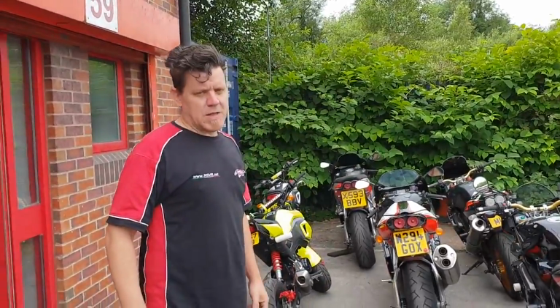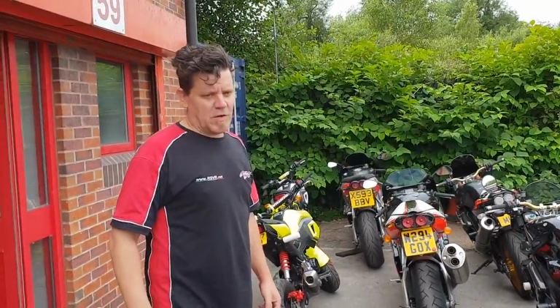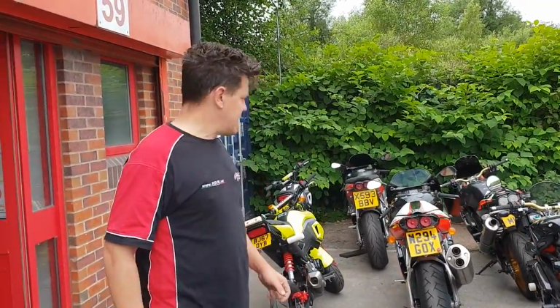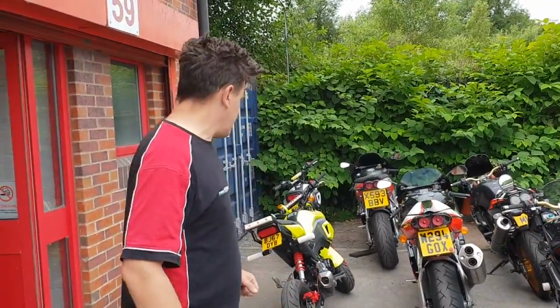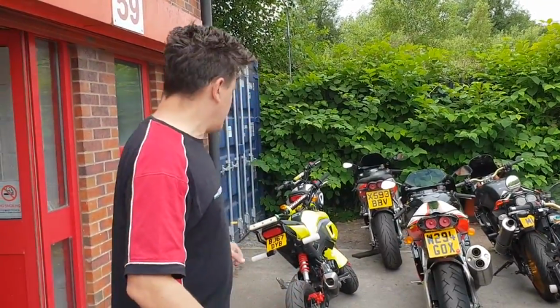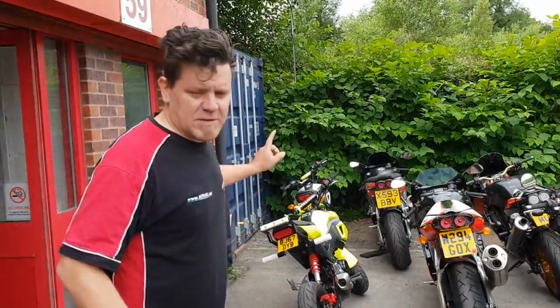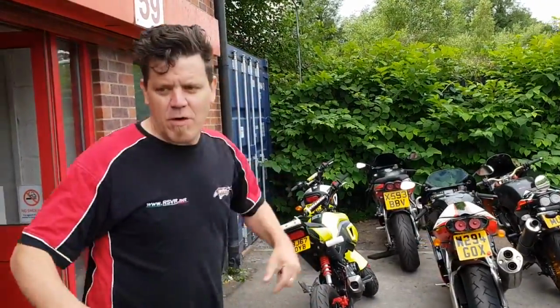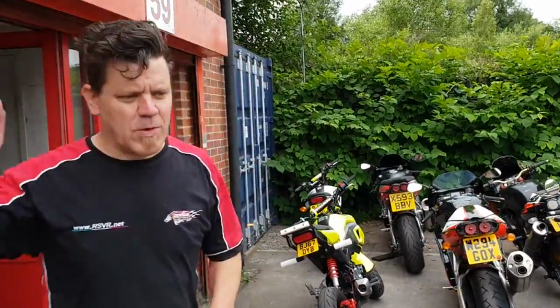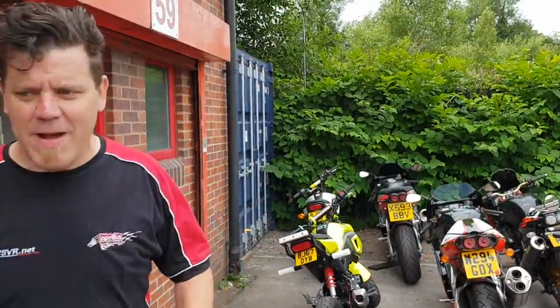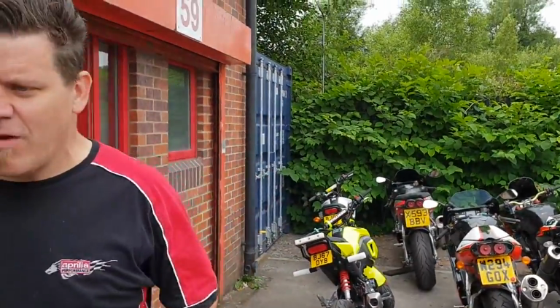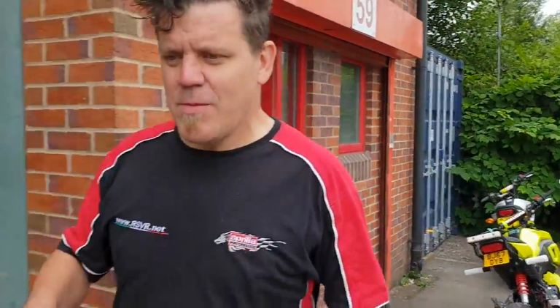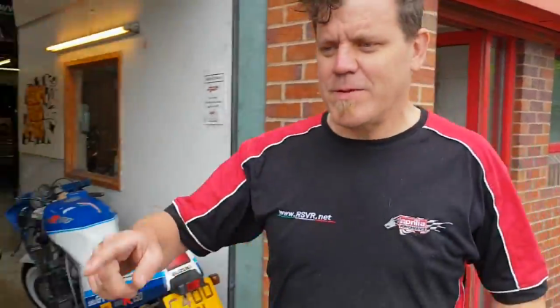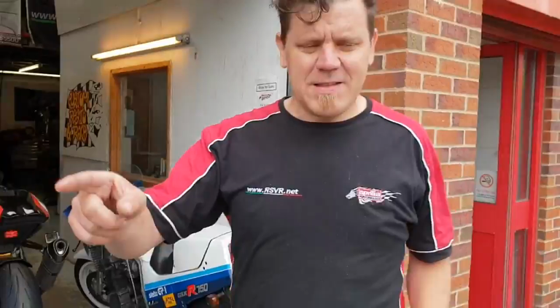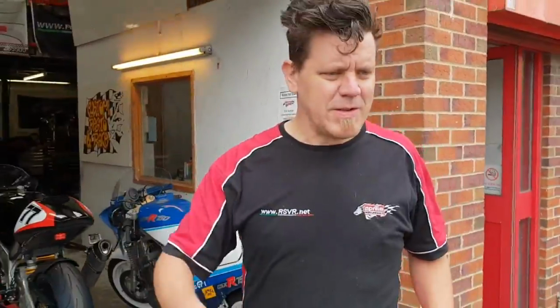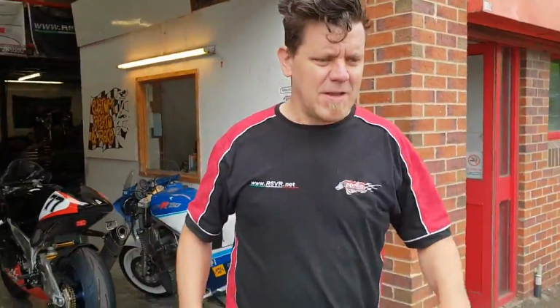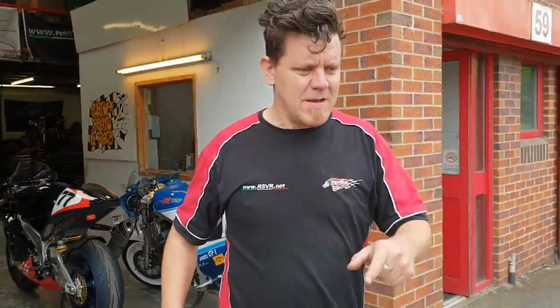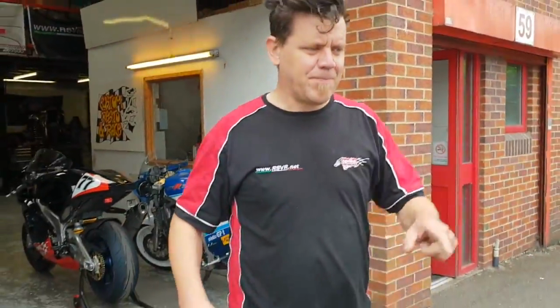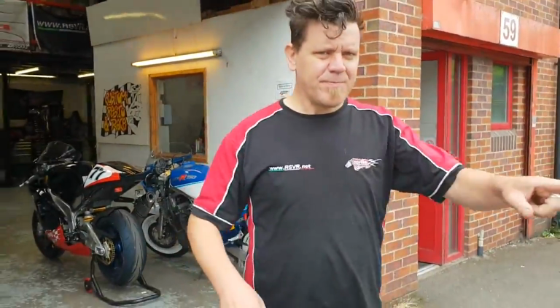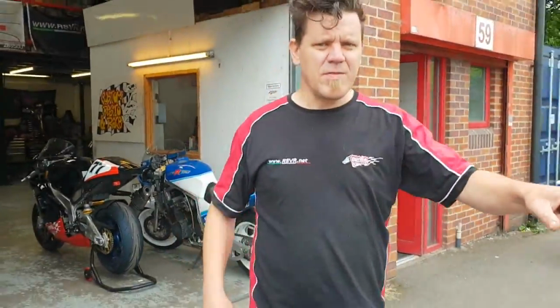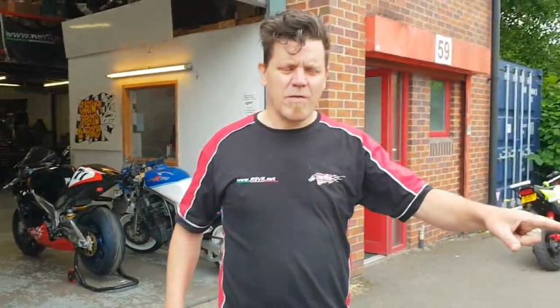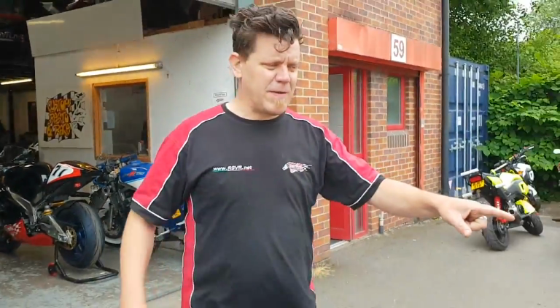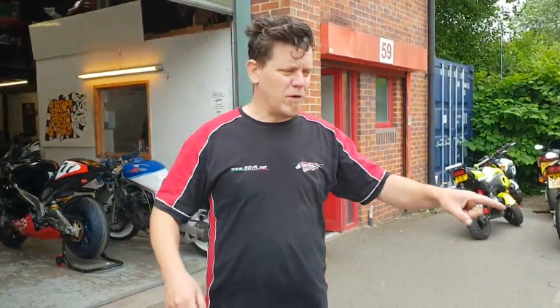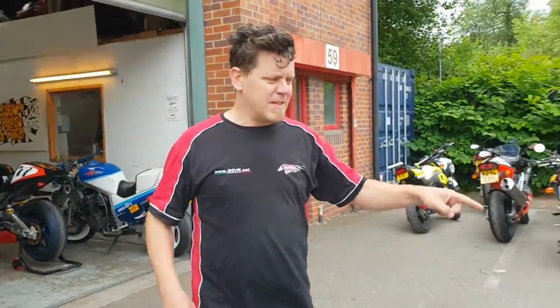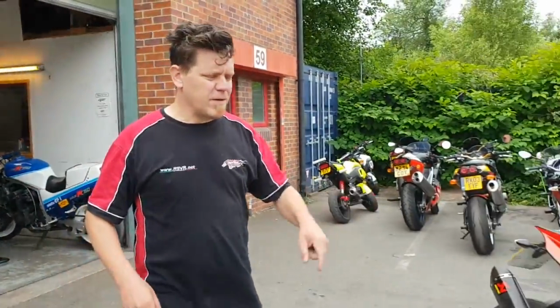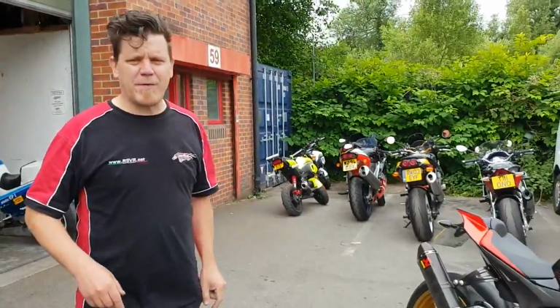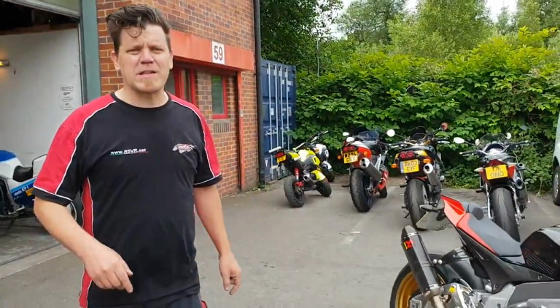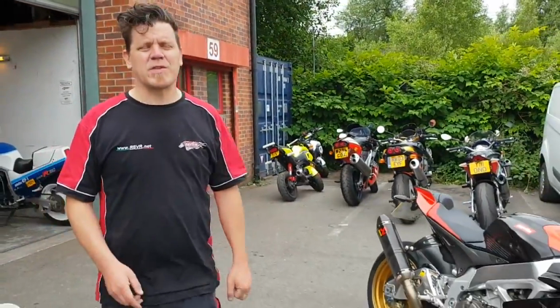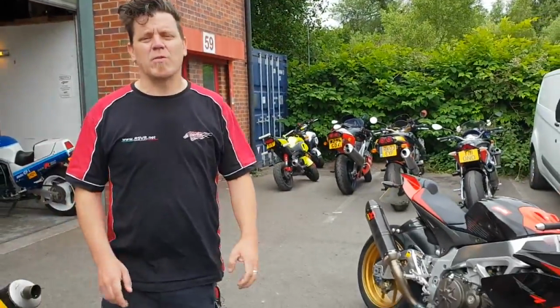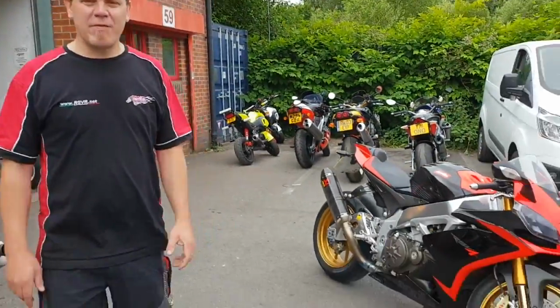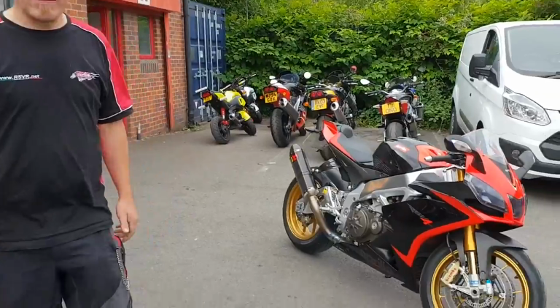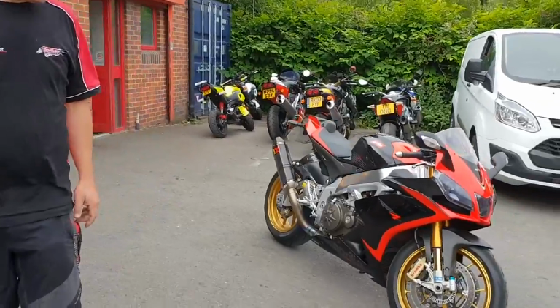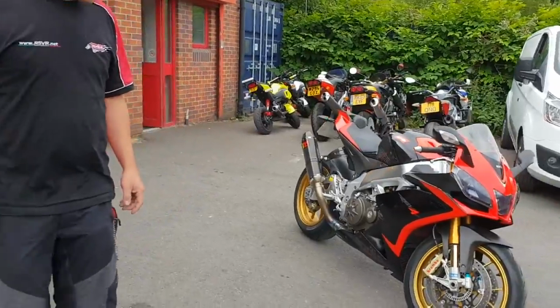That's a tough one, that bike's fighting us. The Groms — we all know about the Groms — no problem. Taz's bike is over here, the RSV4. This RSV4 is for sale — we have an RSV4 for sale.